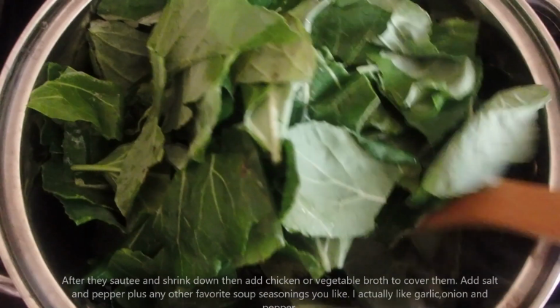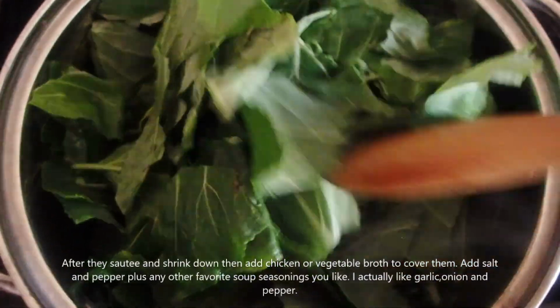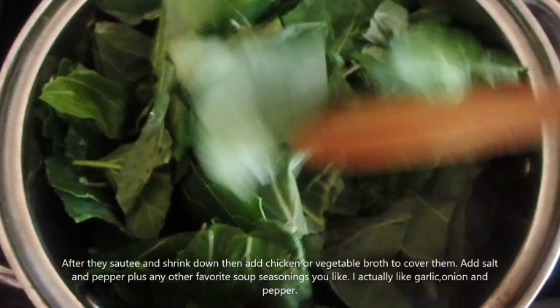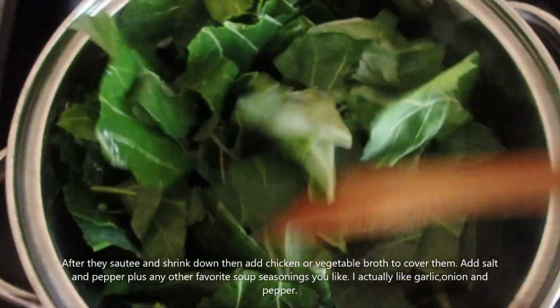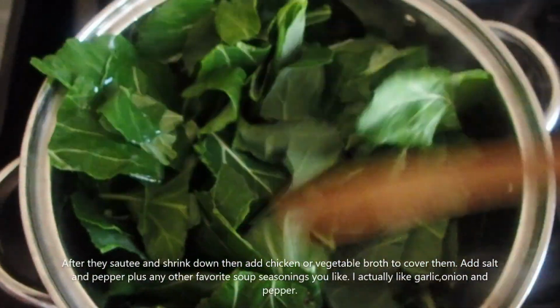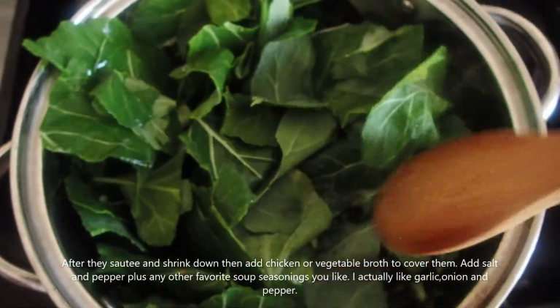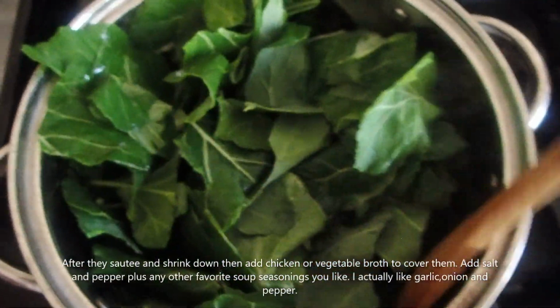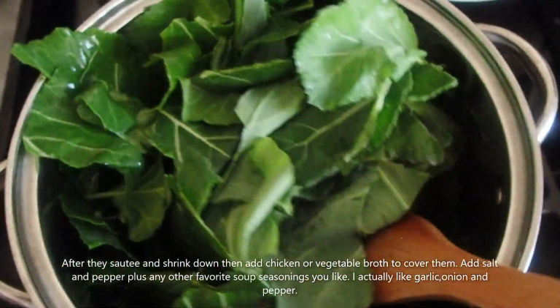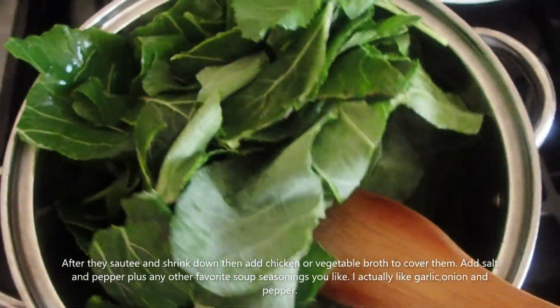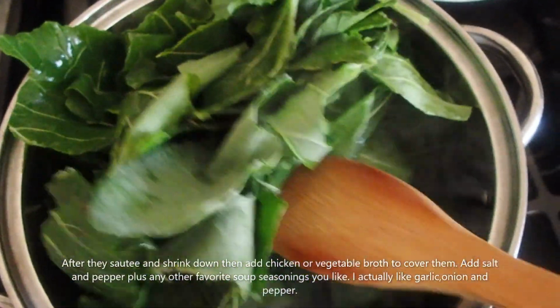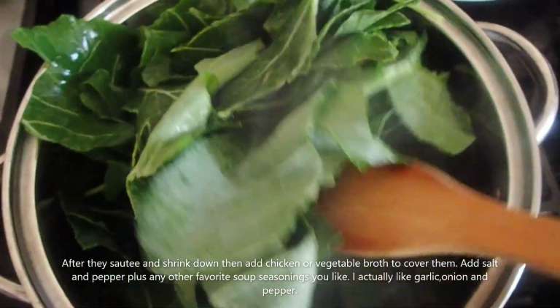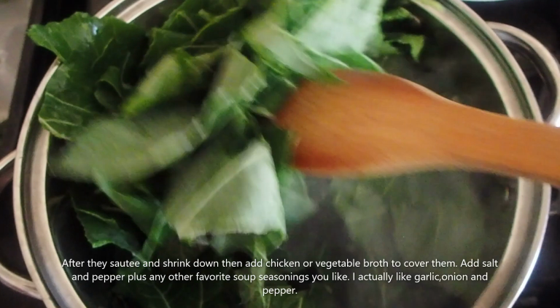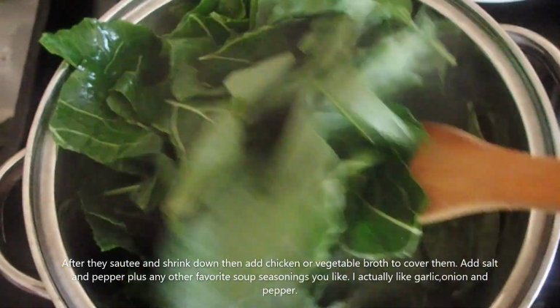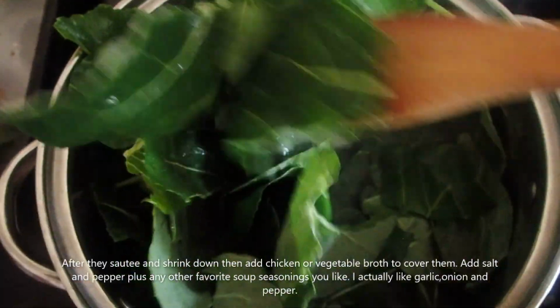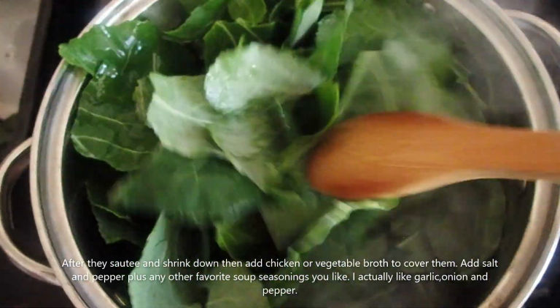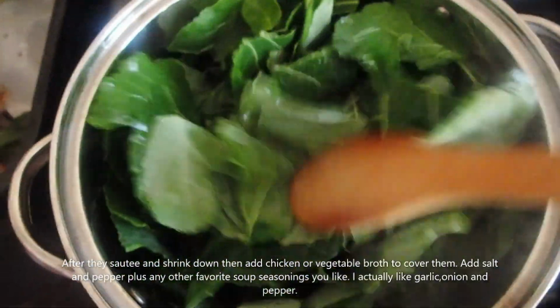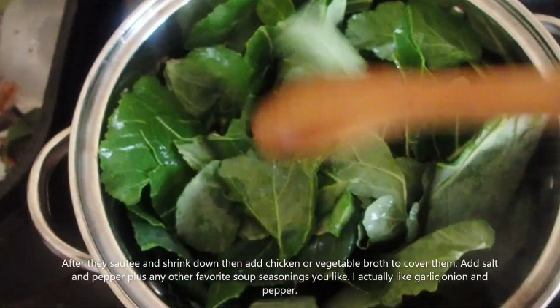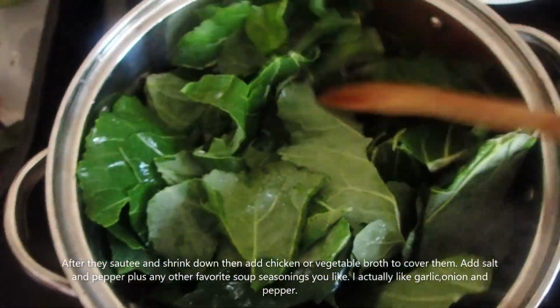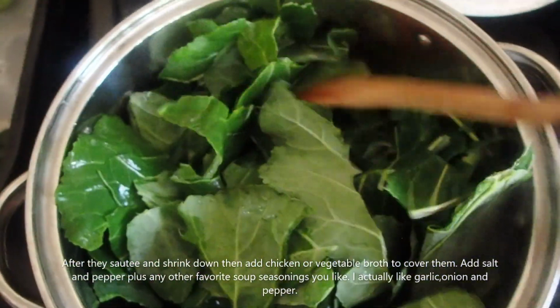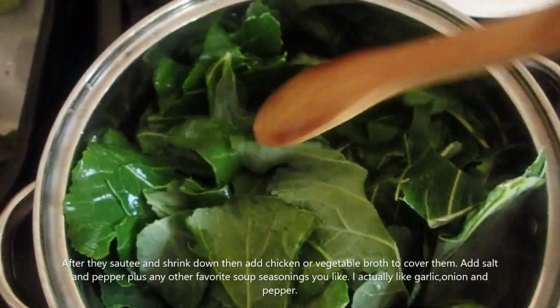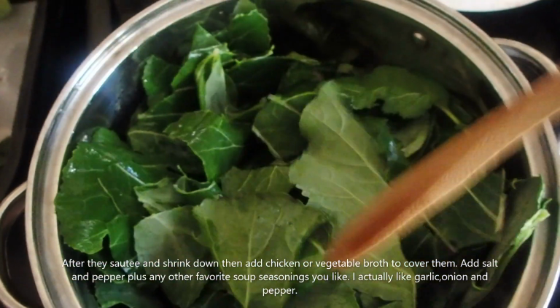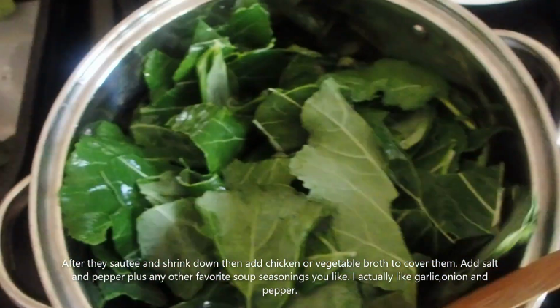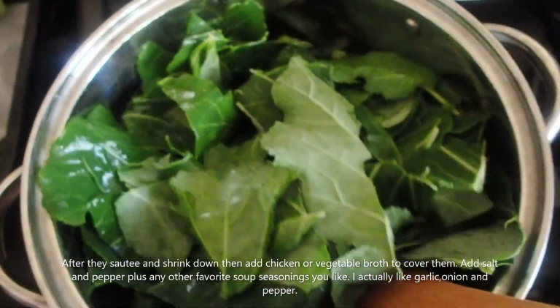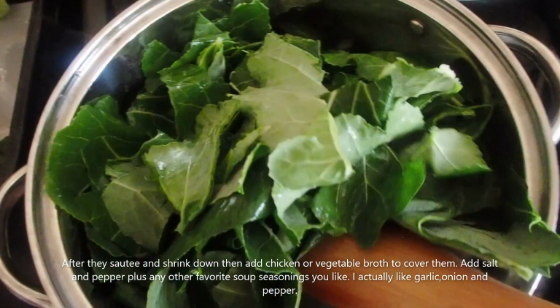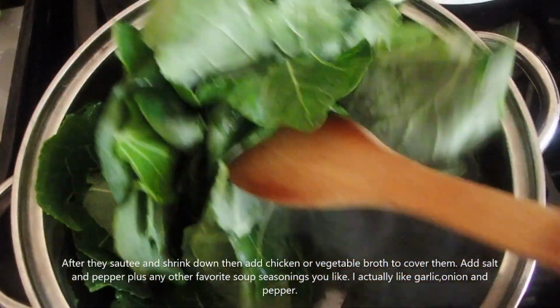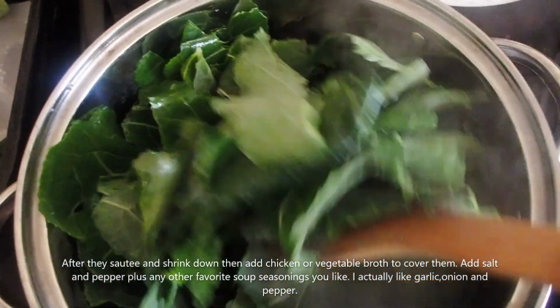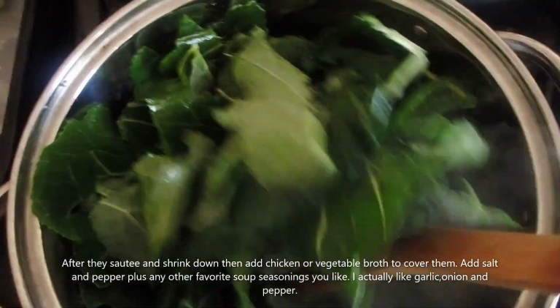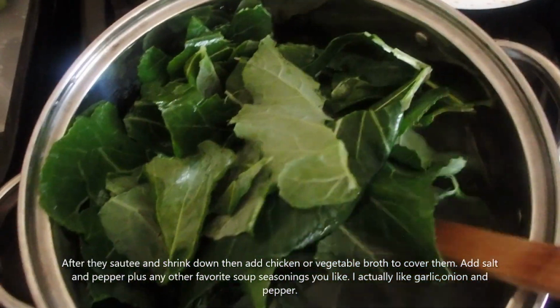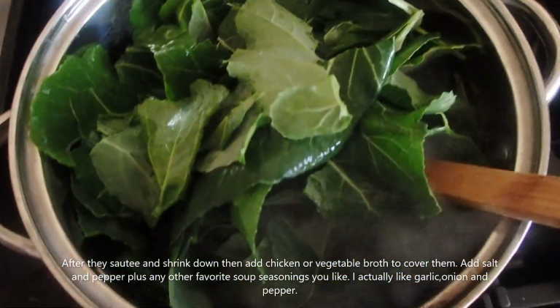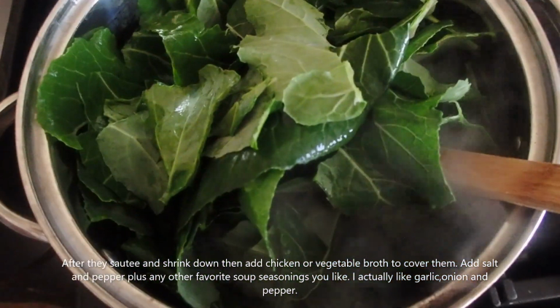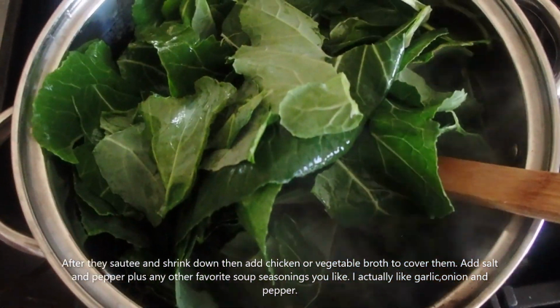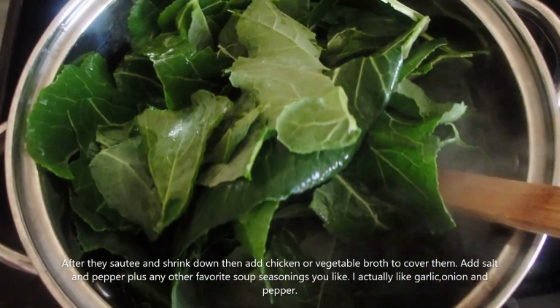And now we're just sauteing them, and as they shrink down, after they shrink down enough, we're just going to put a little ham broth and let them simmer. So here we are sauteing them.